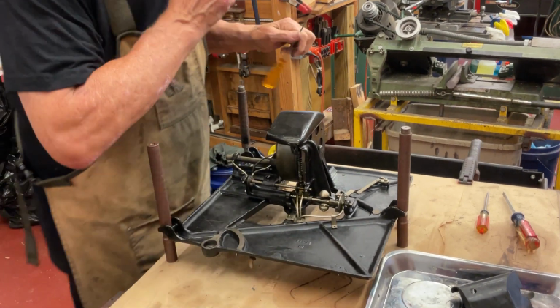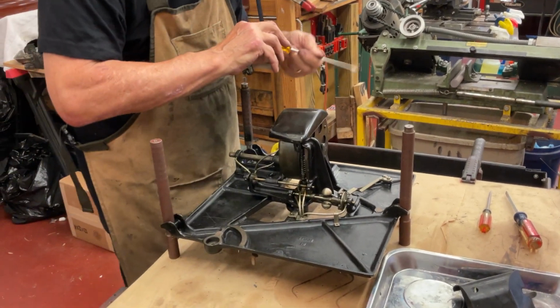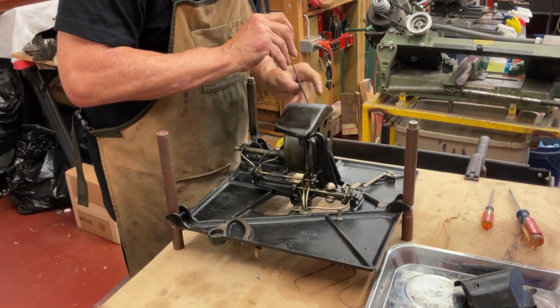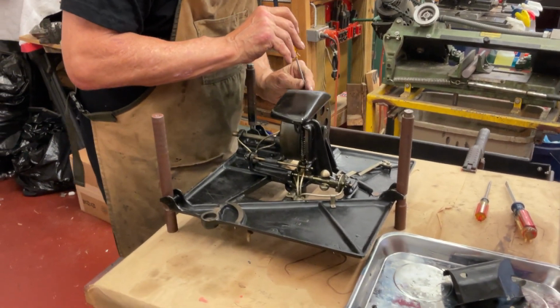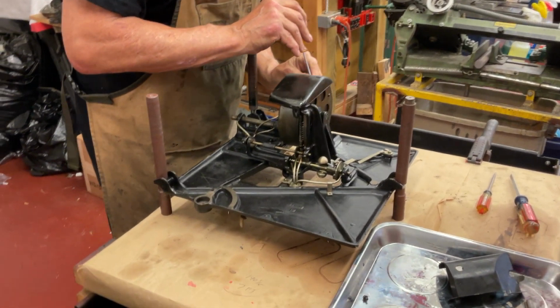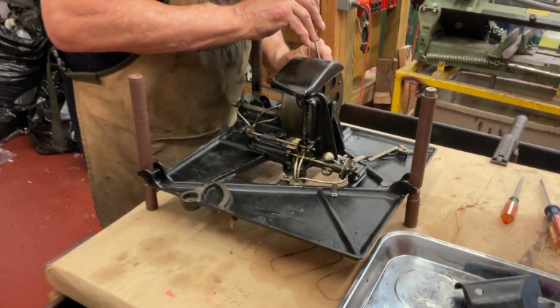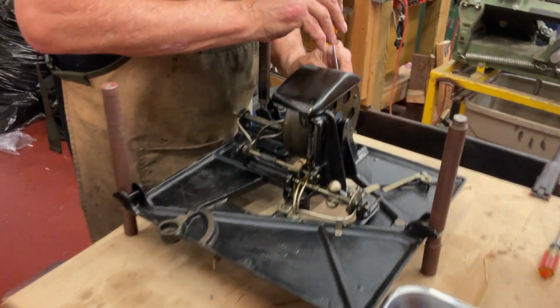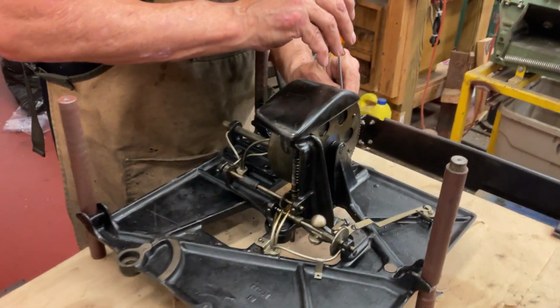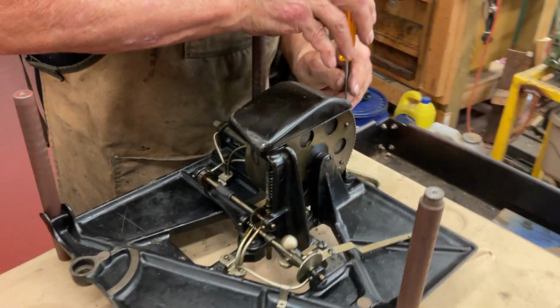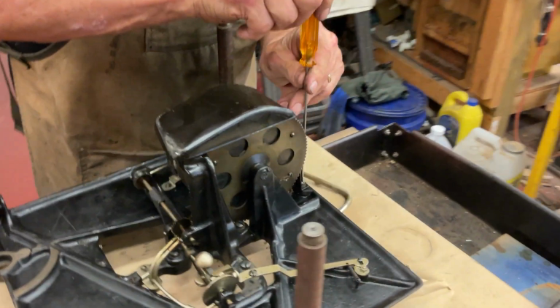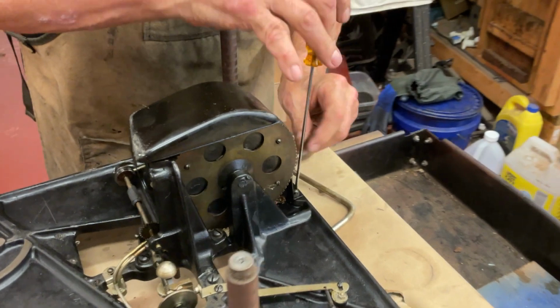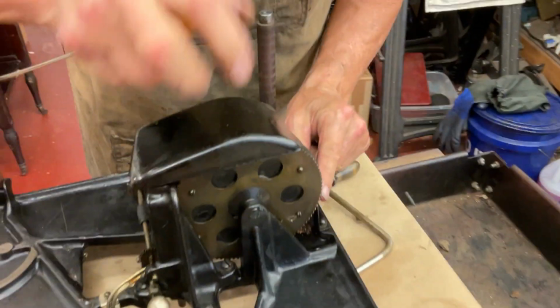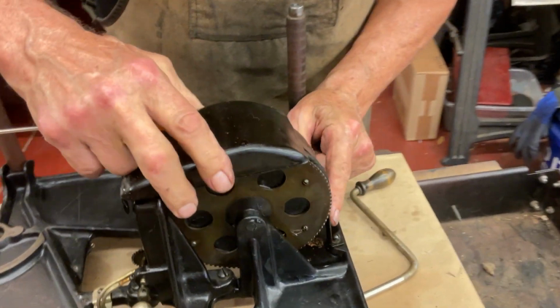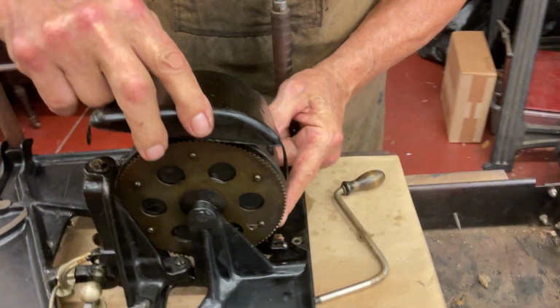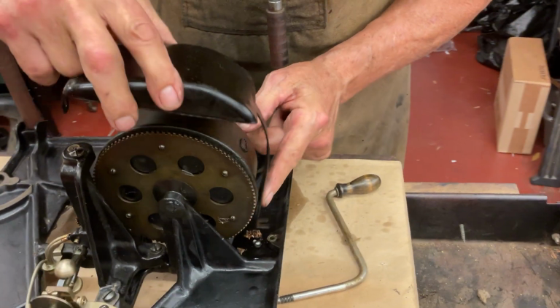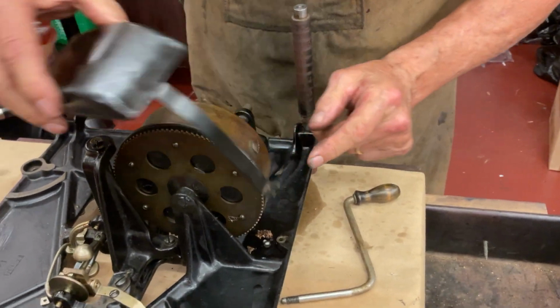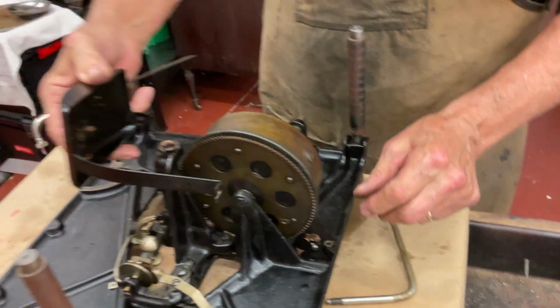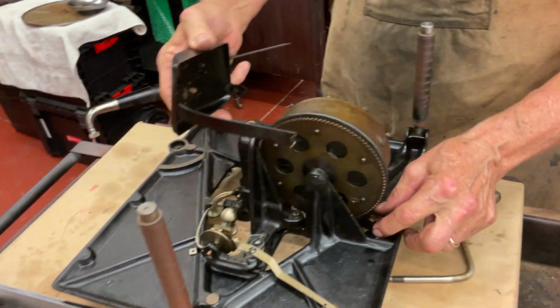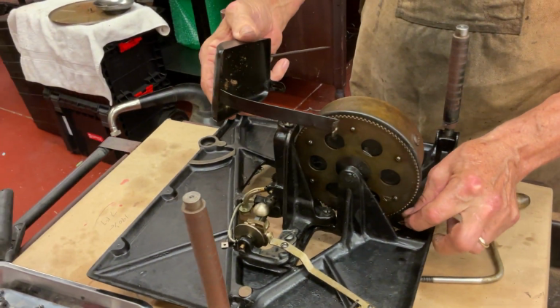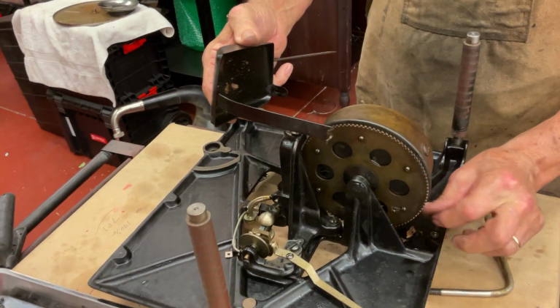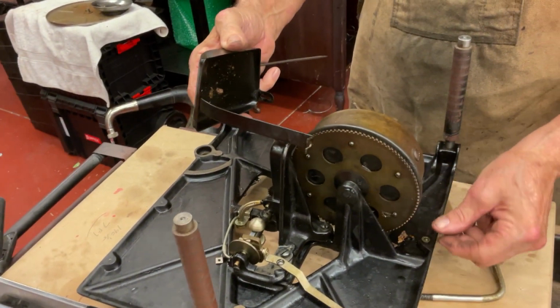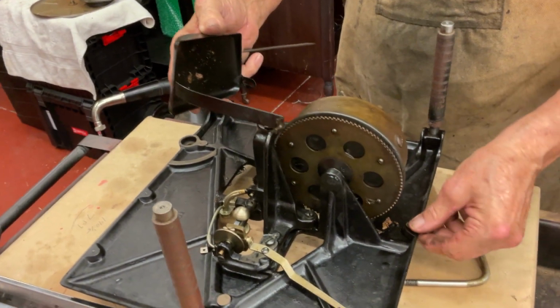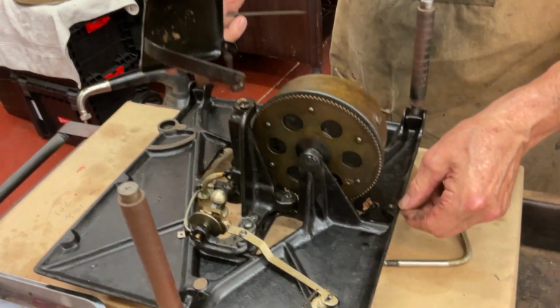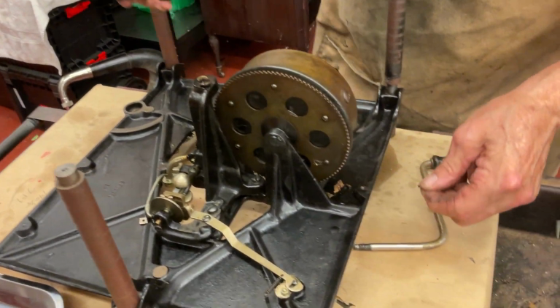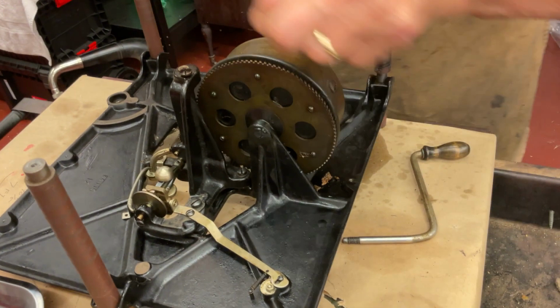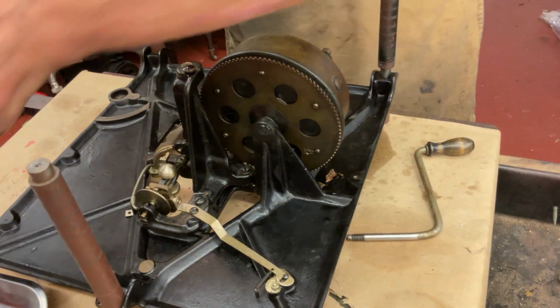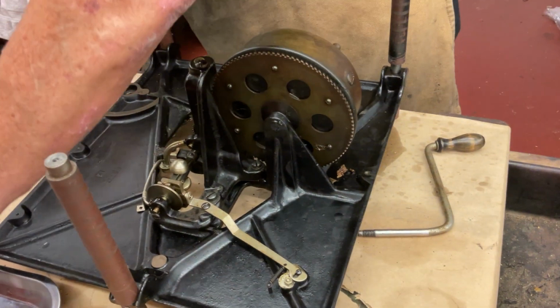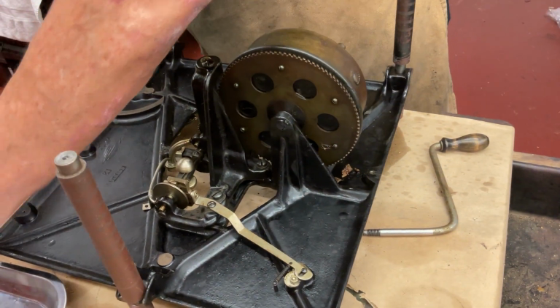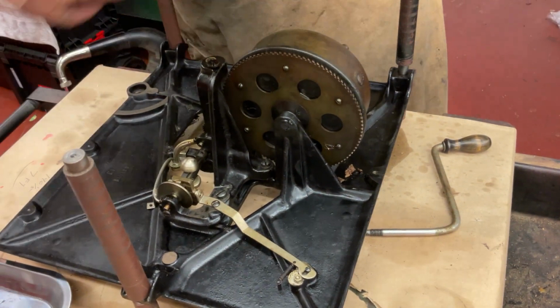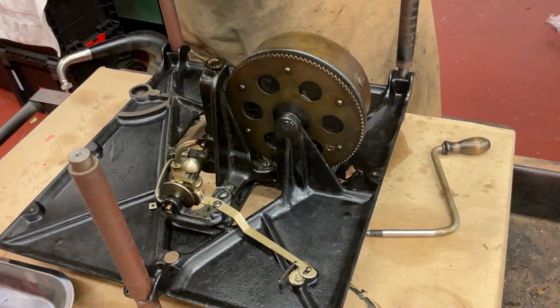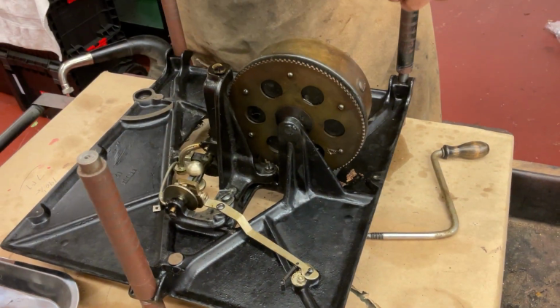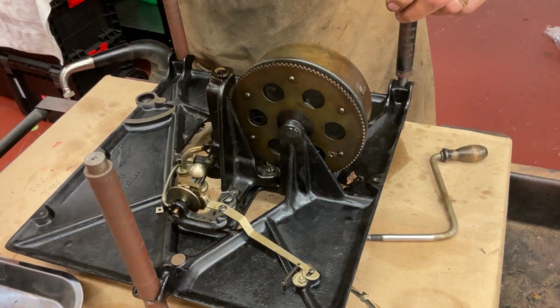And then the back one — because this has a strap on it, you can just push it out of the strap like that. Make sure you save all the little washers.